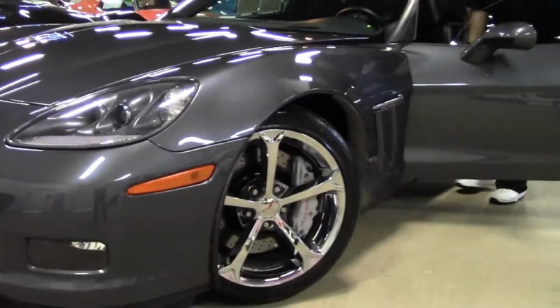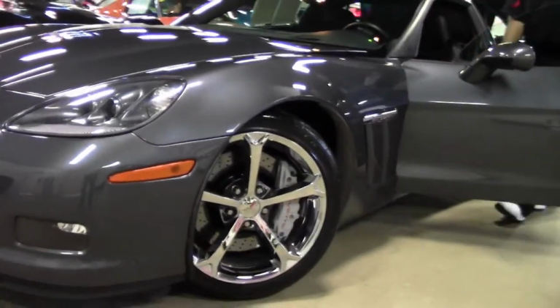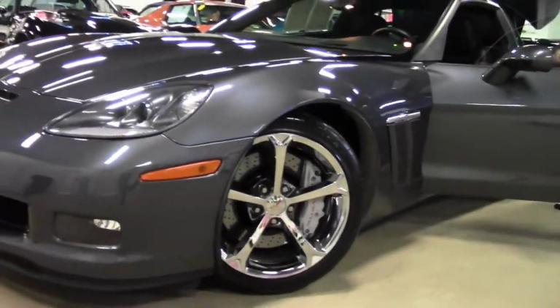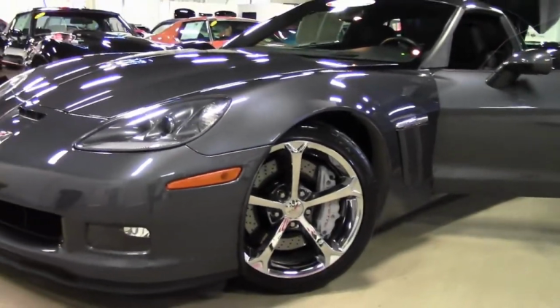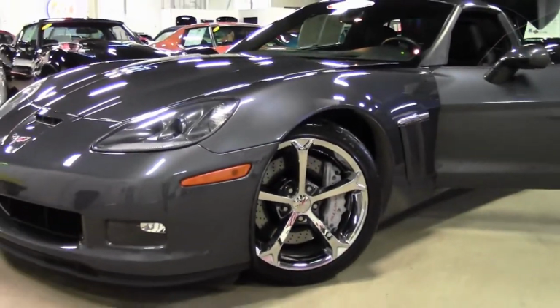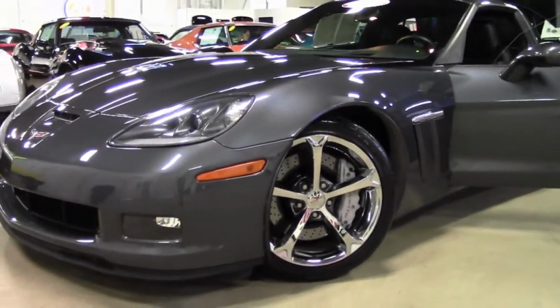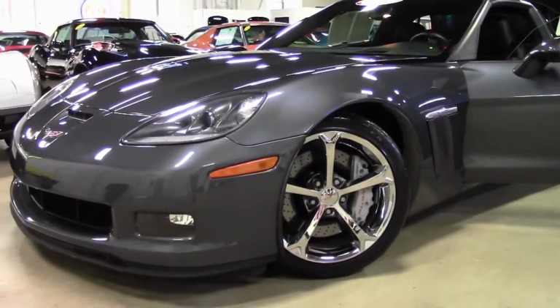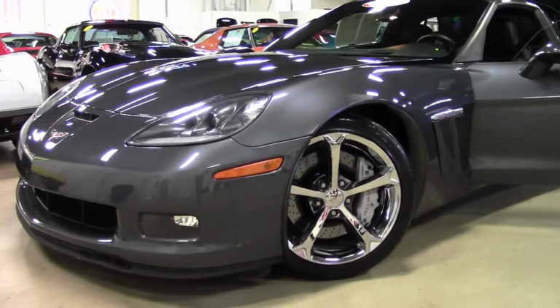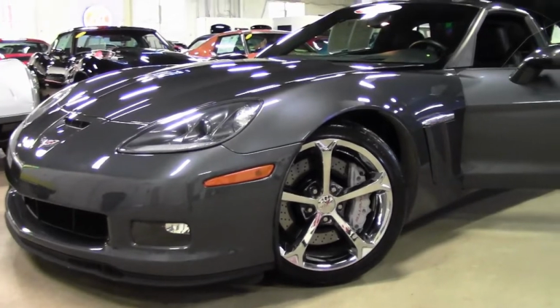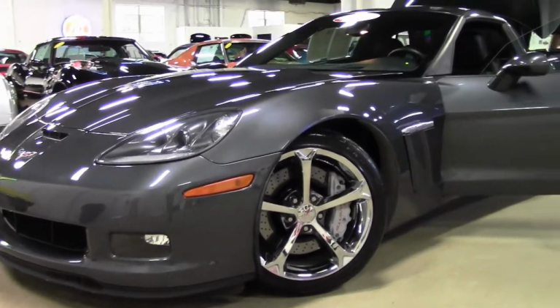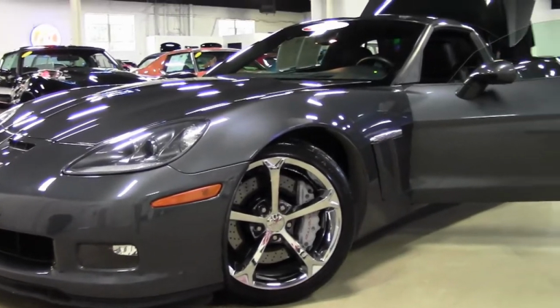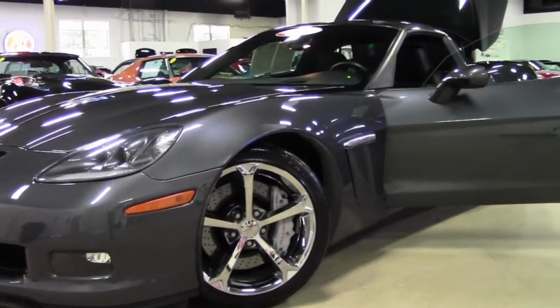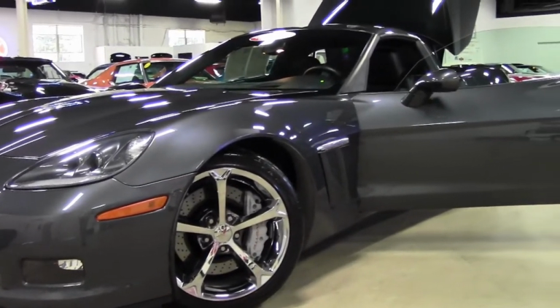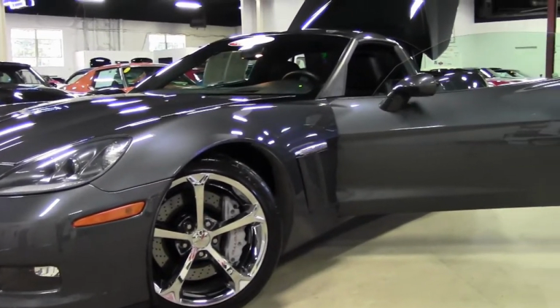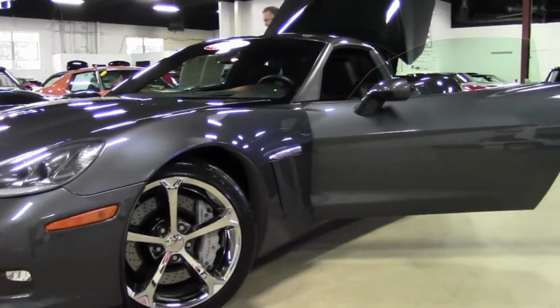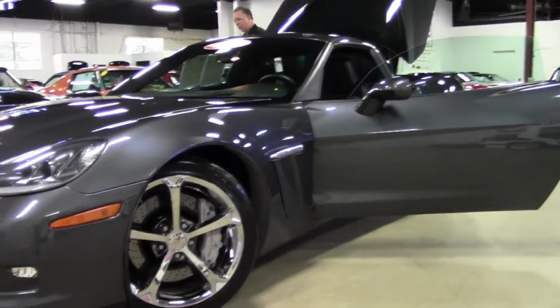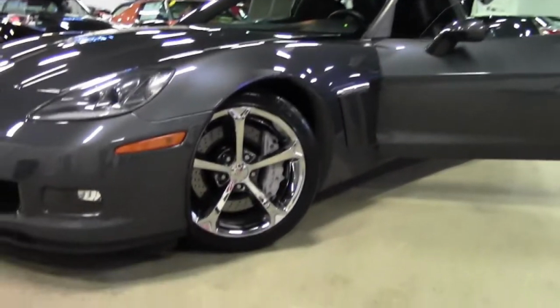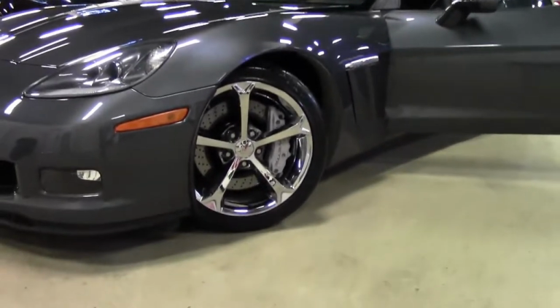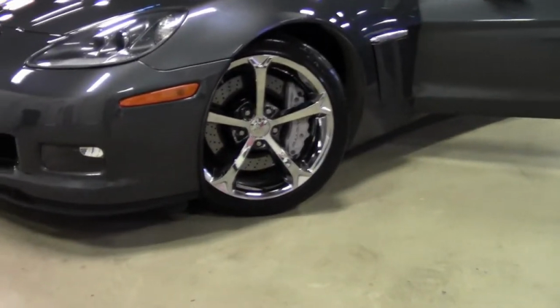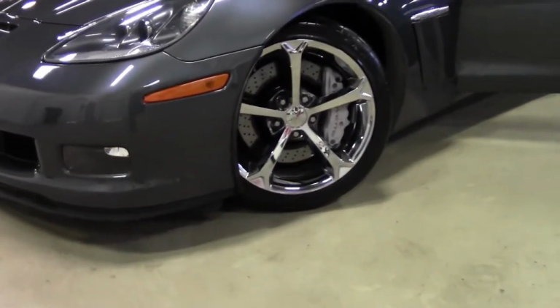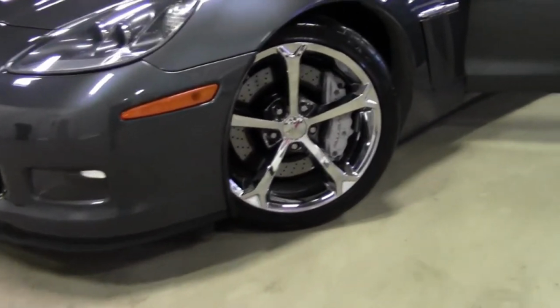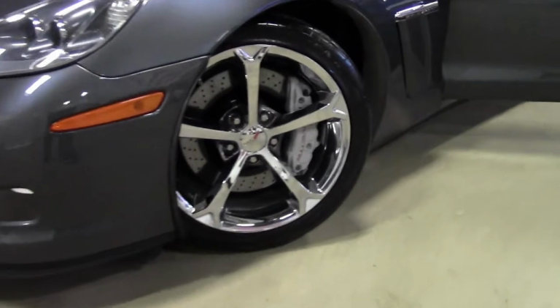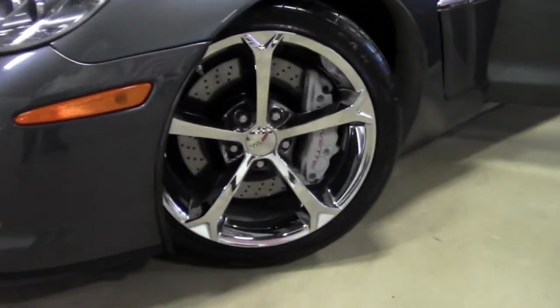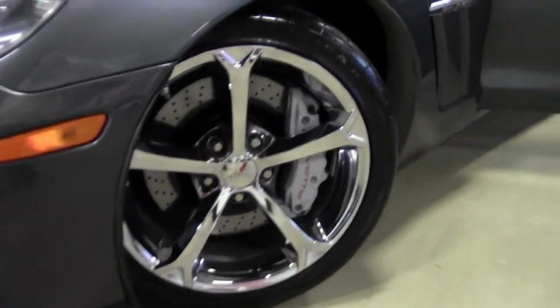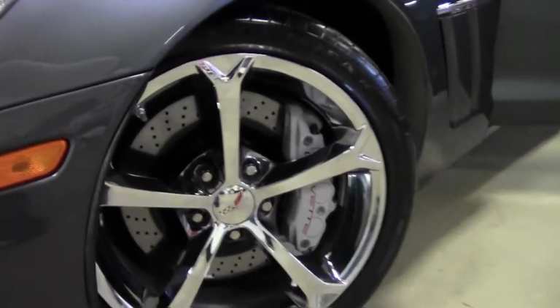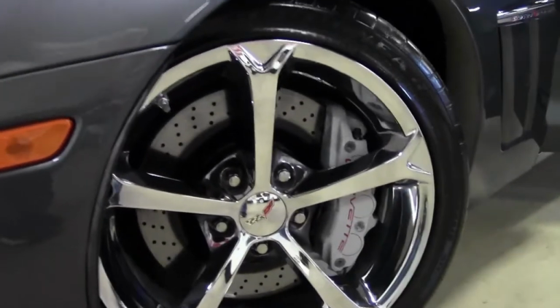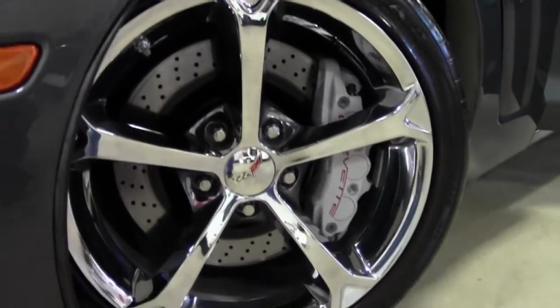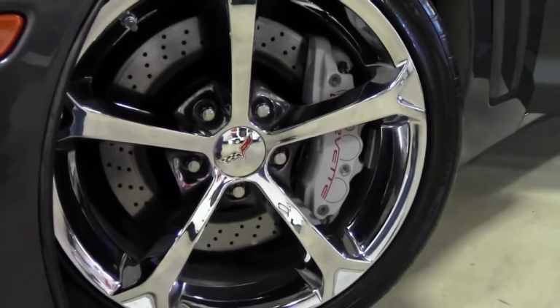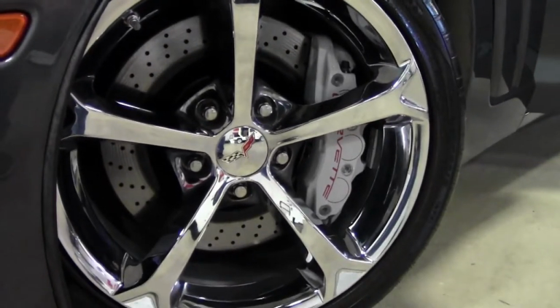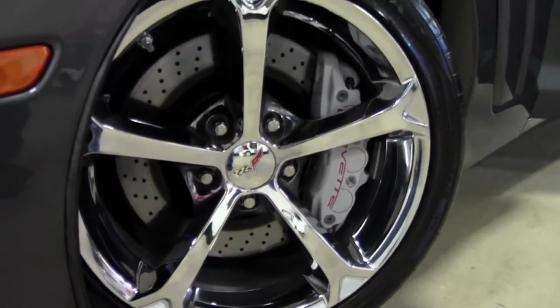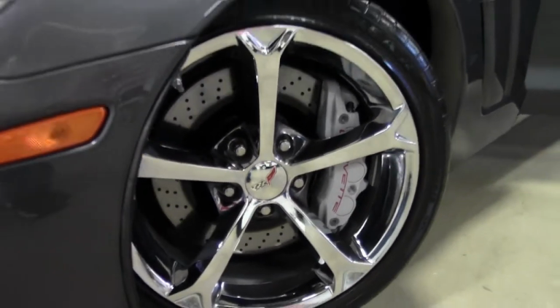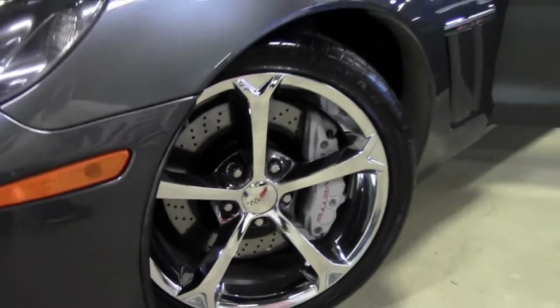This is a dual mode exhaust car, so a 436 horsepower car — great for some spirited driving and a whole bunch of fun to drive to work.